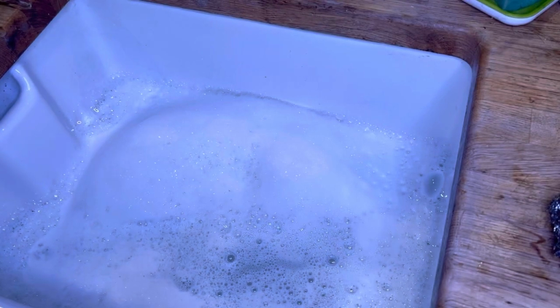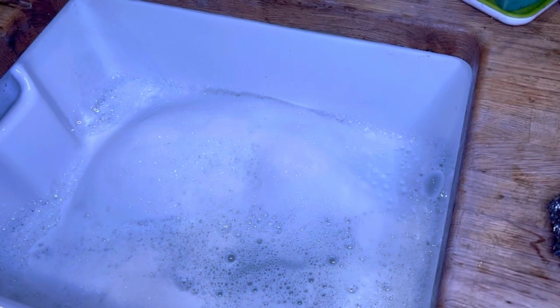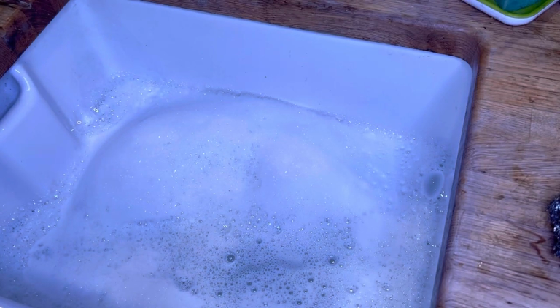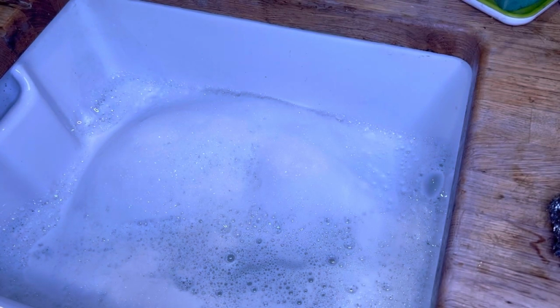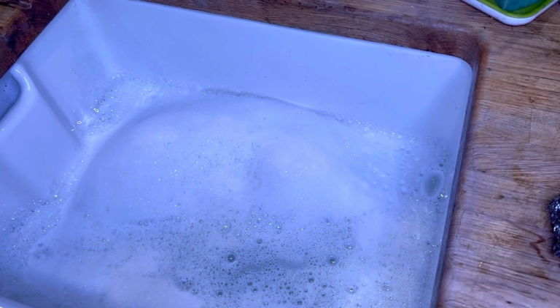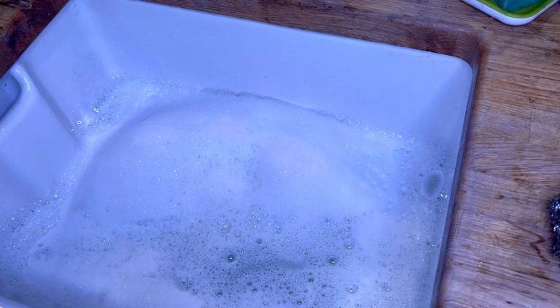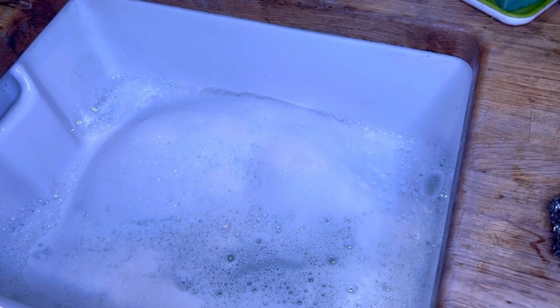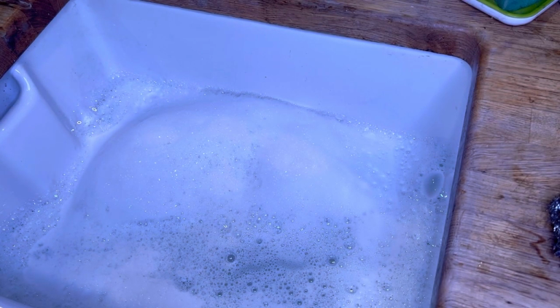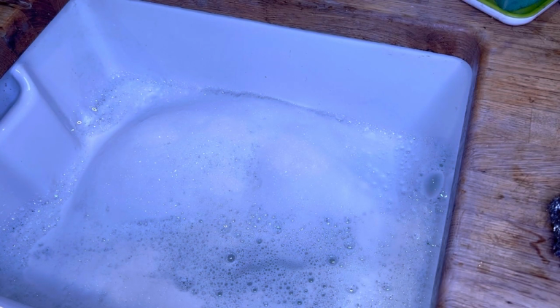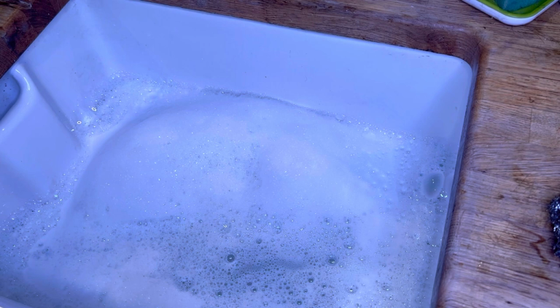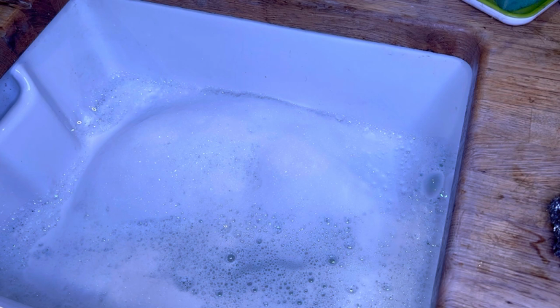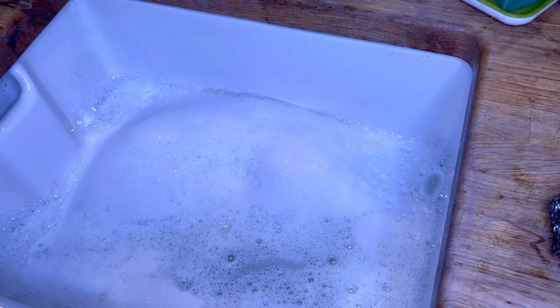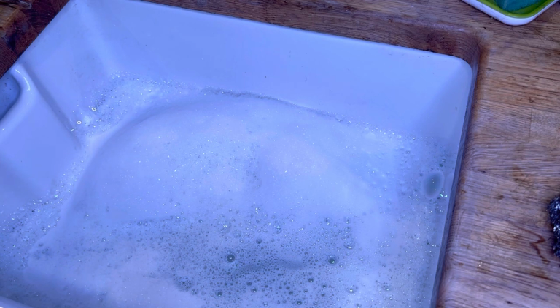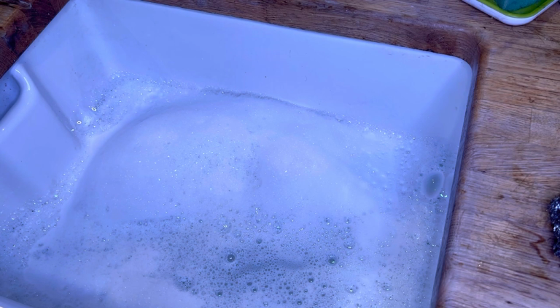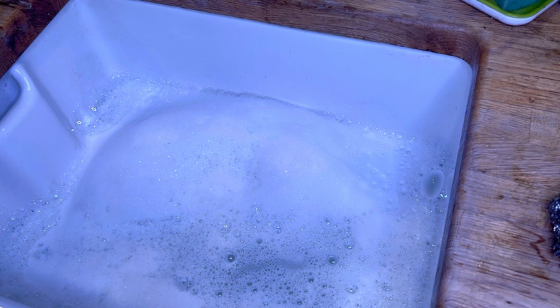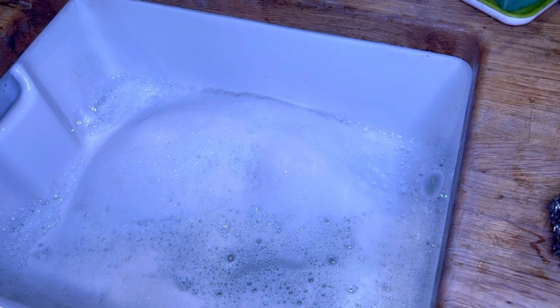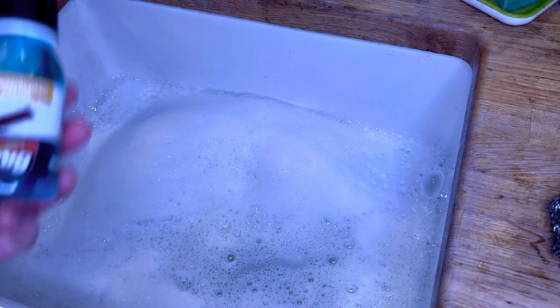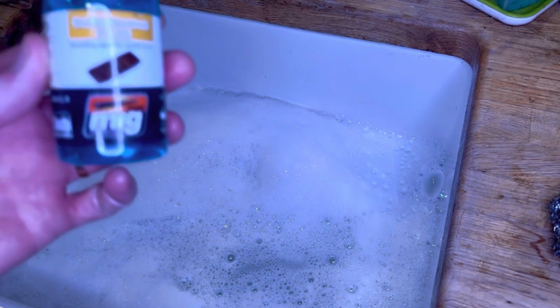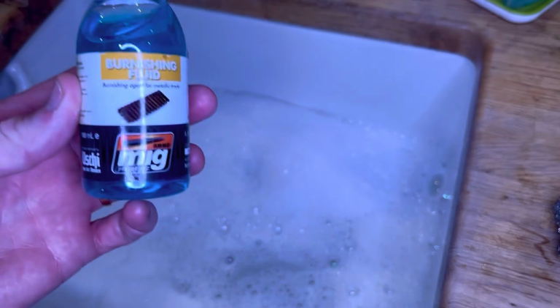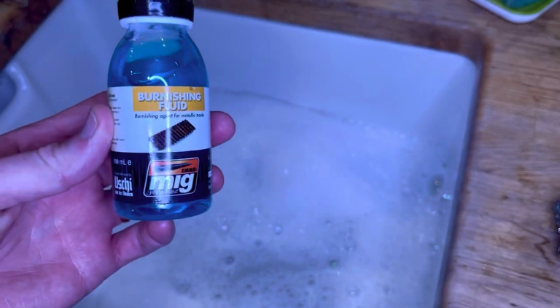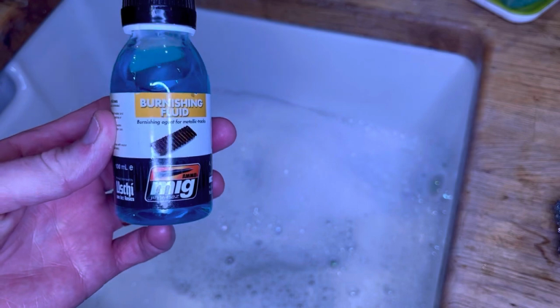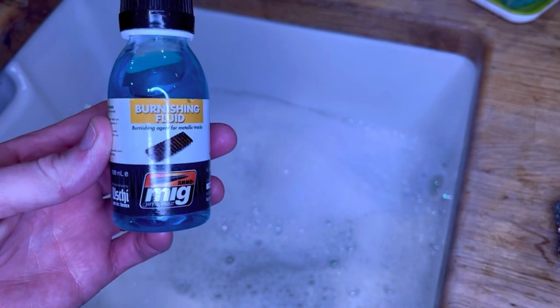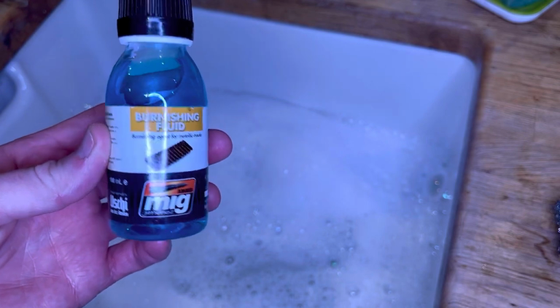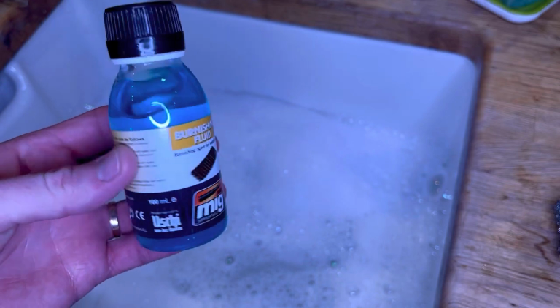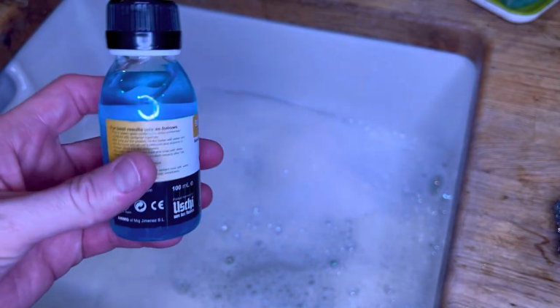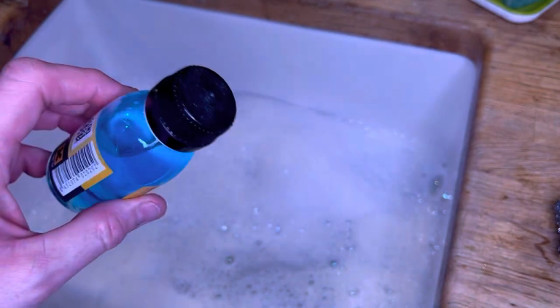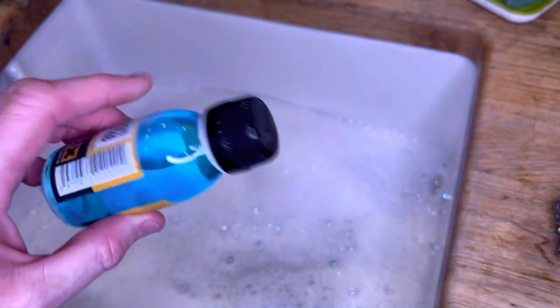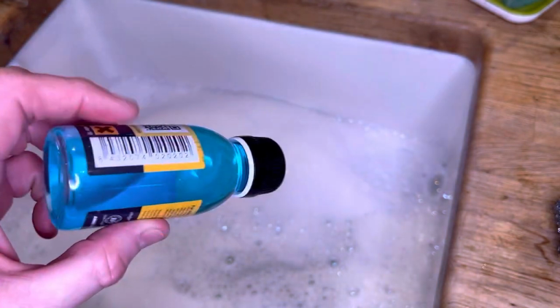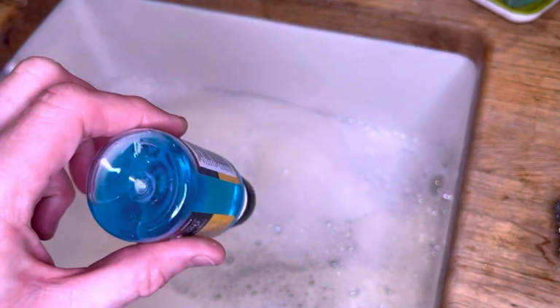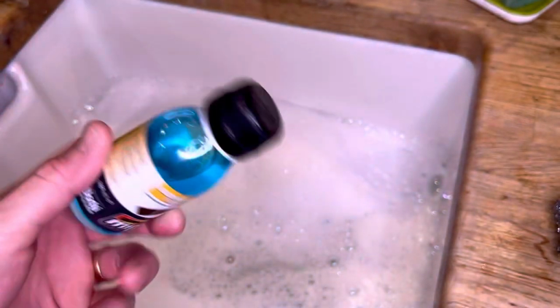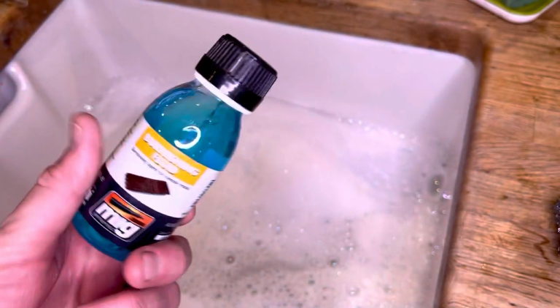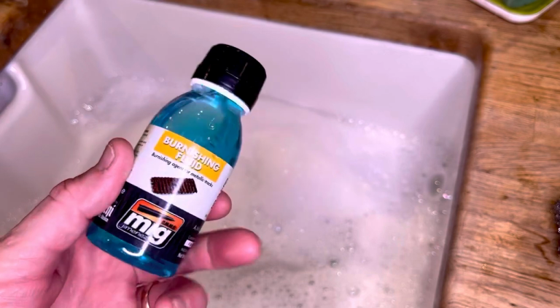Hi y'all. I thought I'd just quickly show you what I'd do to burnish the tracks instead of painting them. It's just better to do it this way because you haven't got to worry about it coming off. I use this stuff — MIG burnishing fluid. Sometimes I use two pots, sometimes one does the job. Depends on how much needs to be burnished.